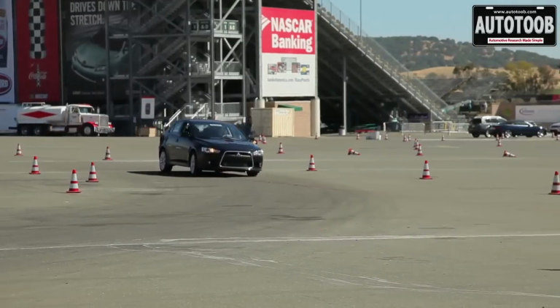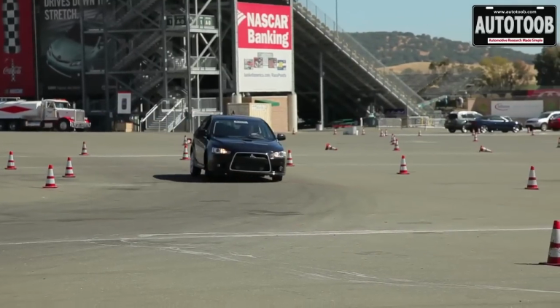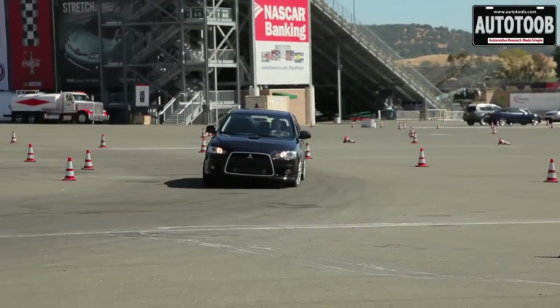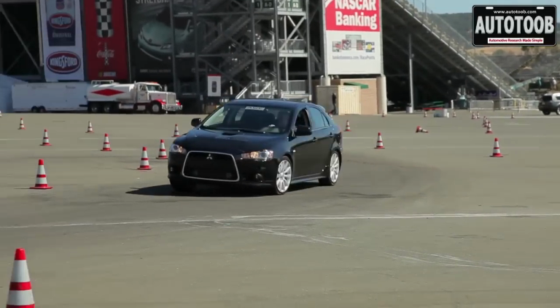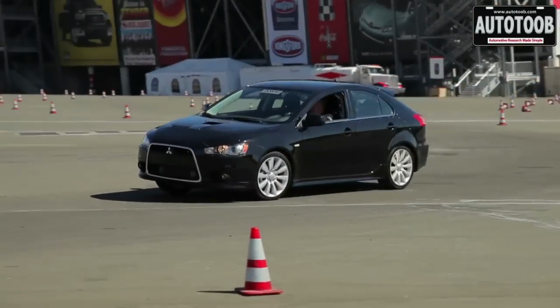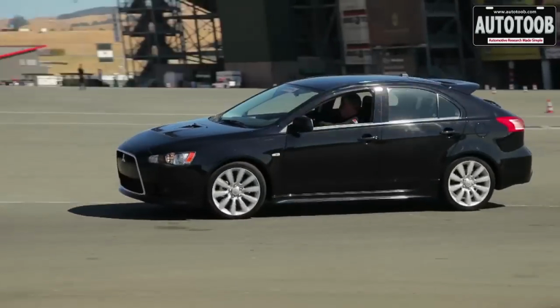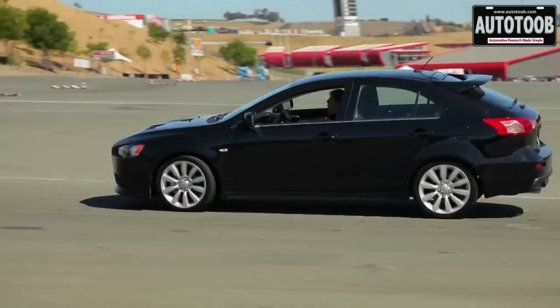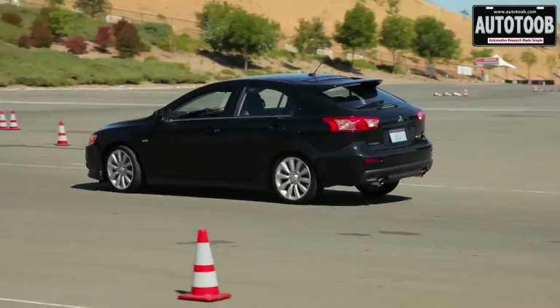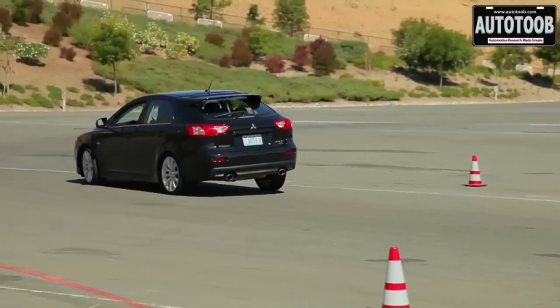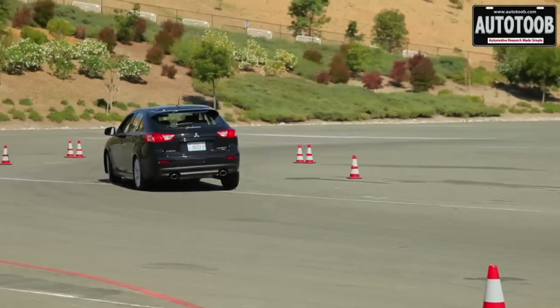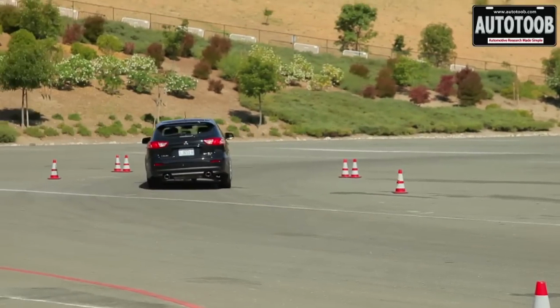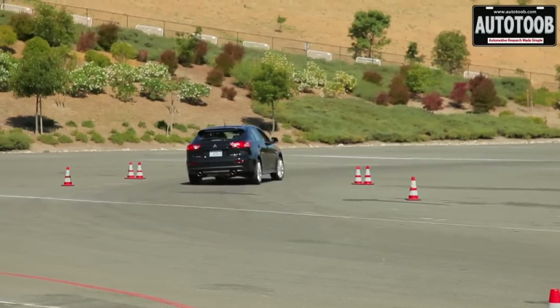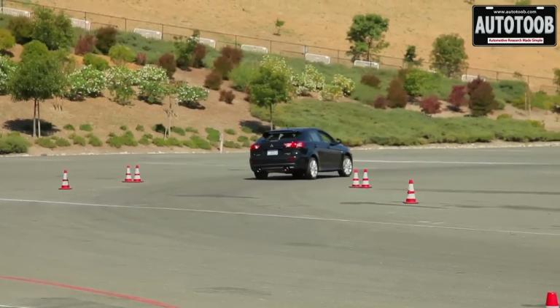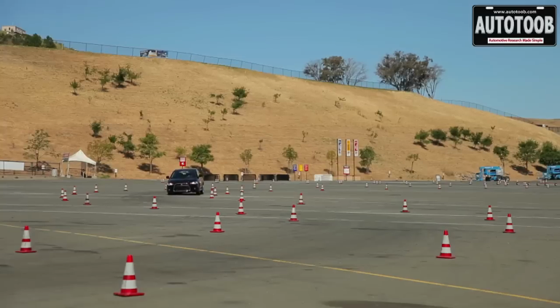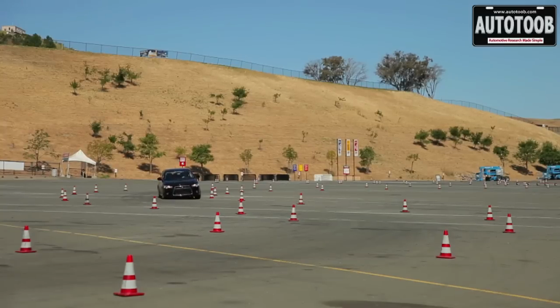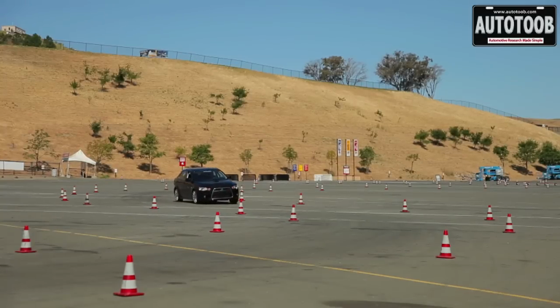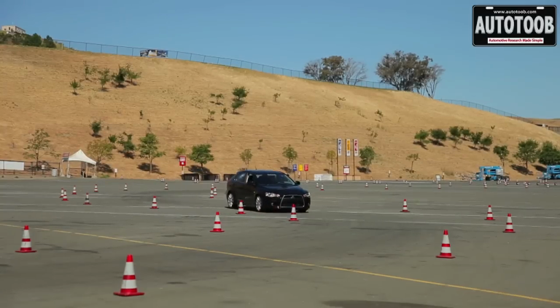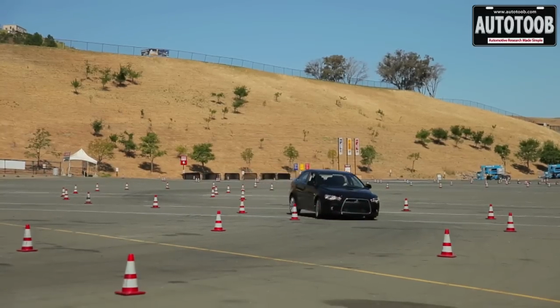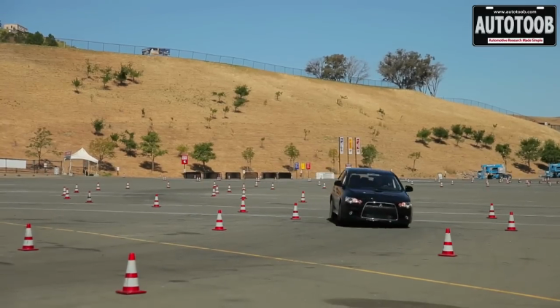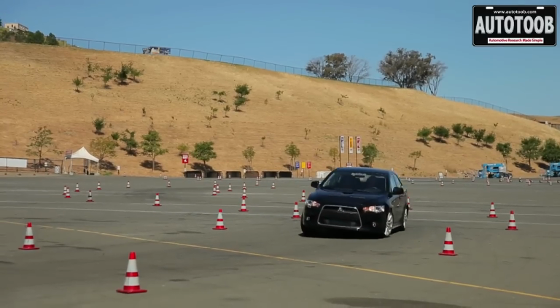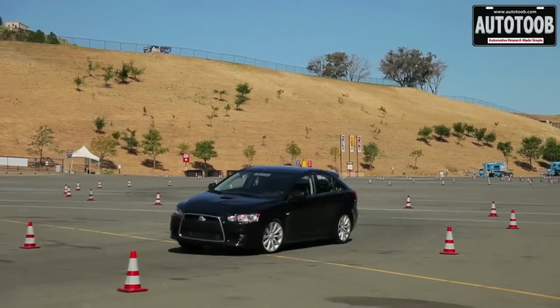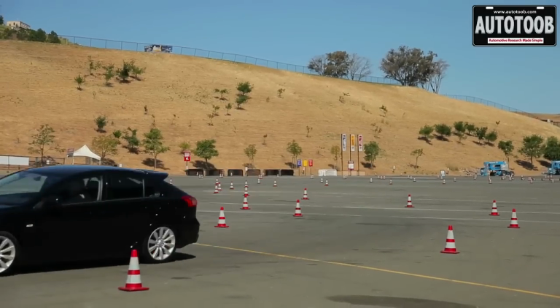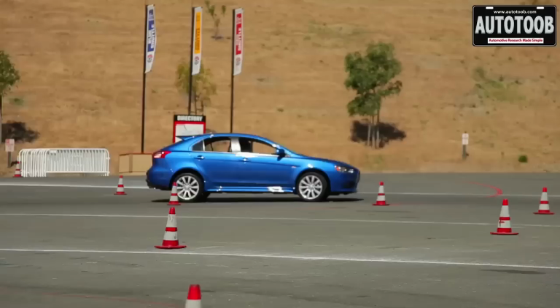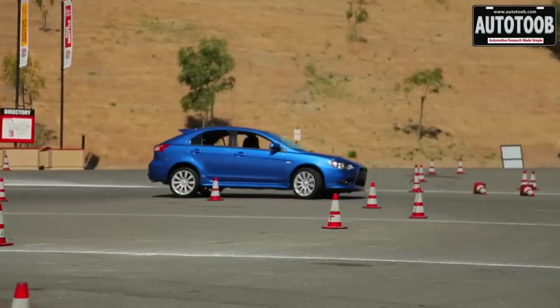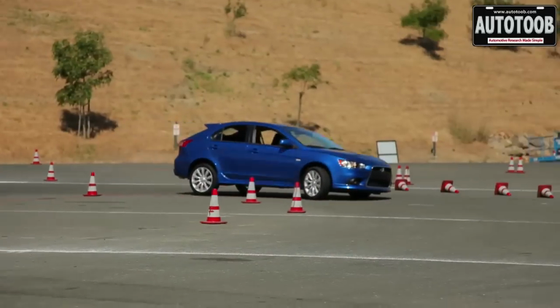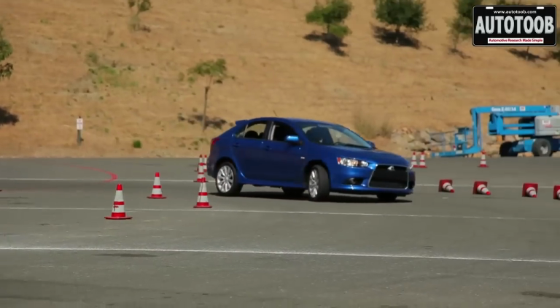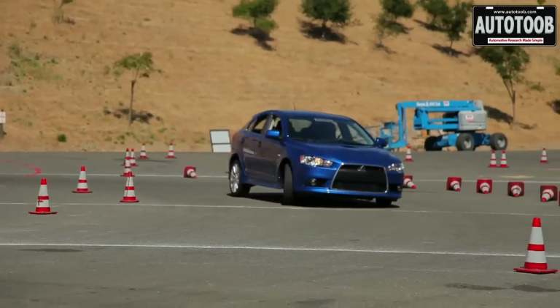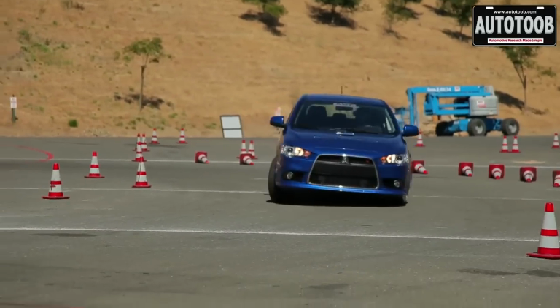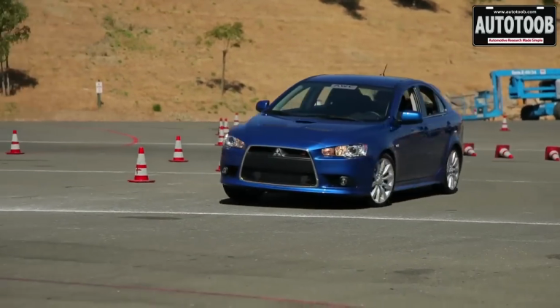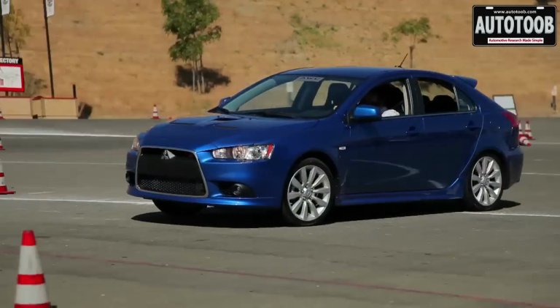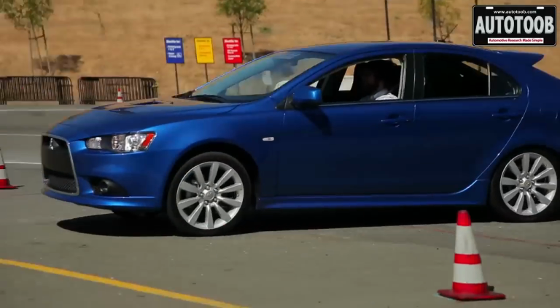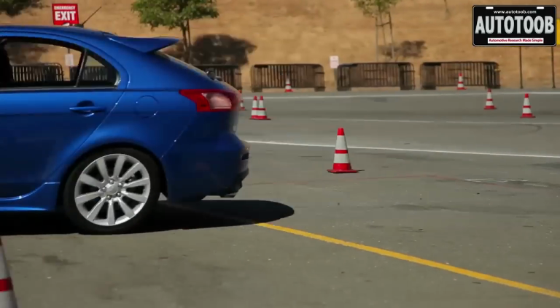The next exercise was an autocross with the Rally Art Sportback products. That's an active center differential with two mechanical differentials front and rear, experiencing the control of the active center differential and what it does for torque distribution and handling on an autocross course.